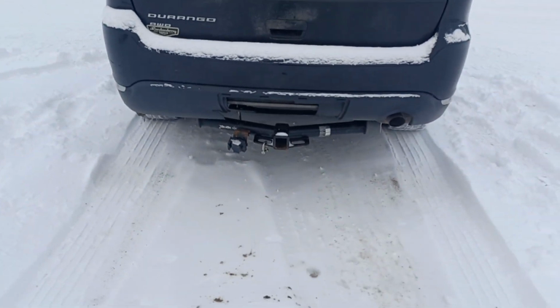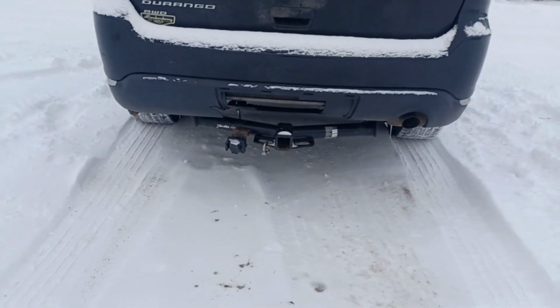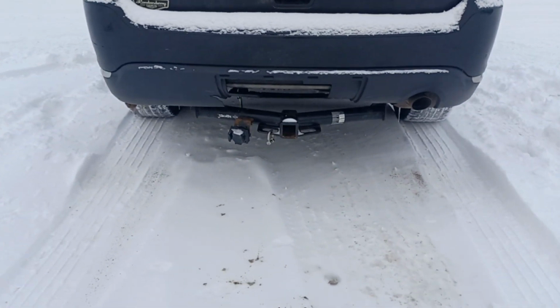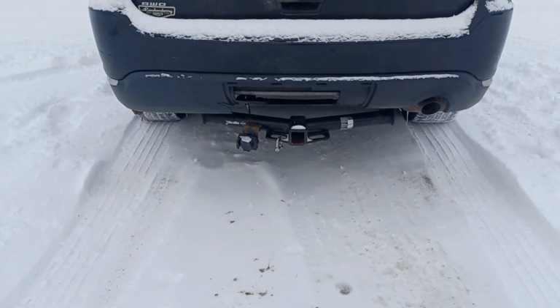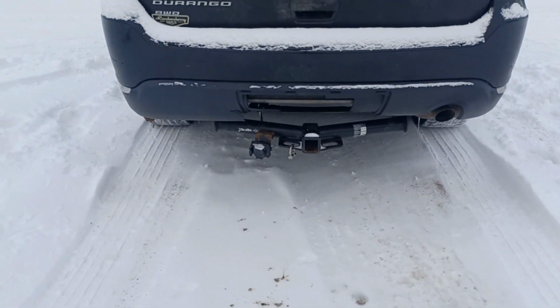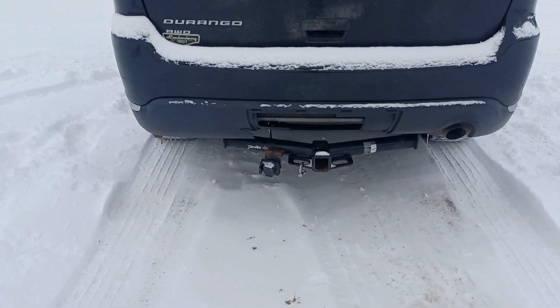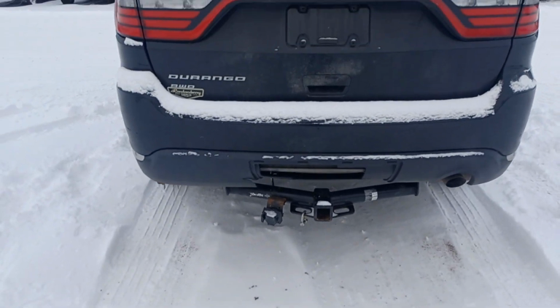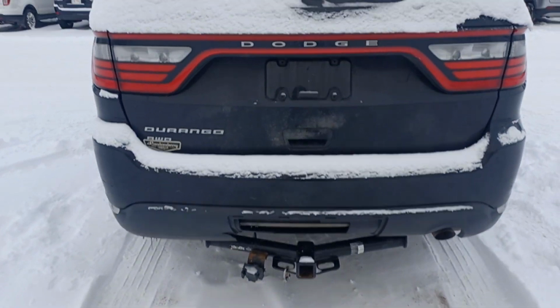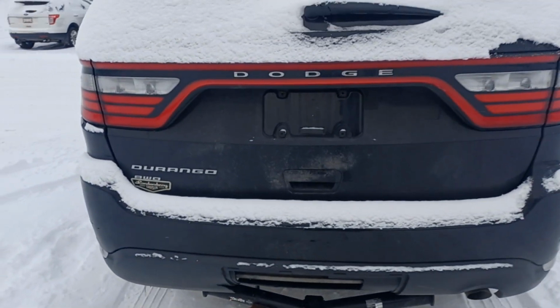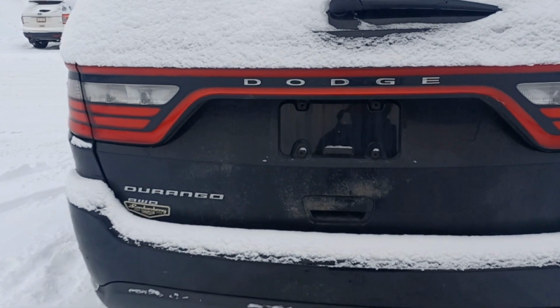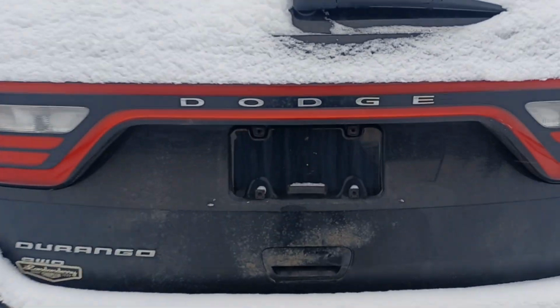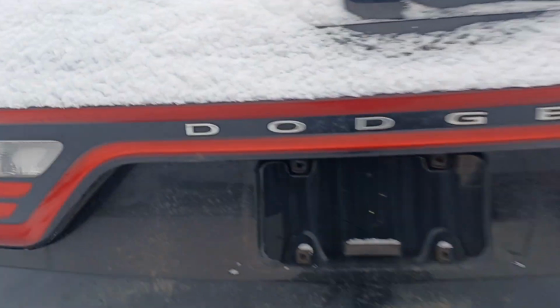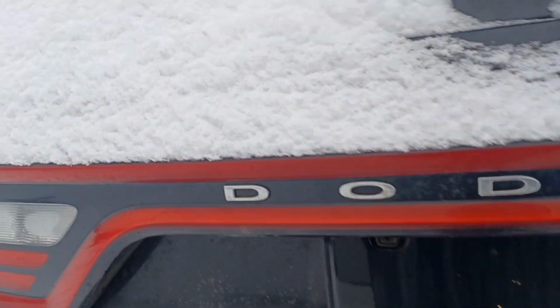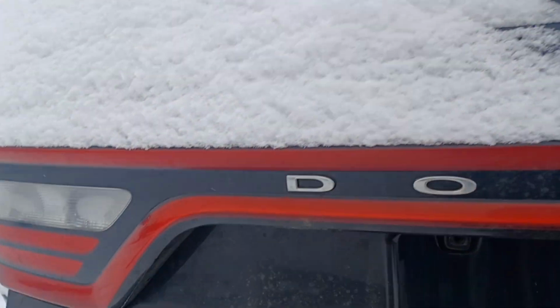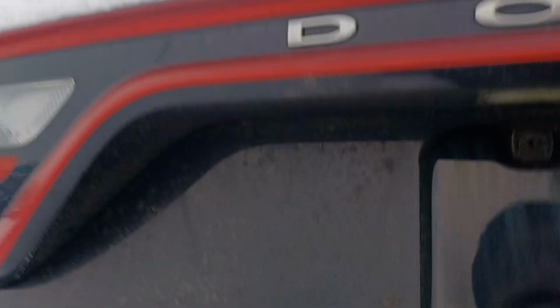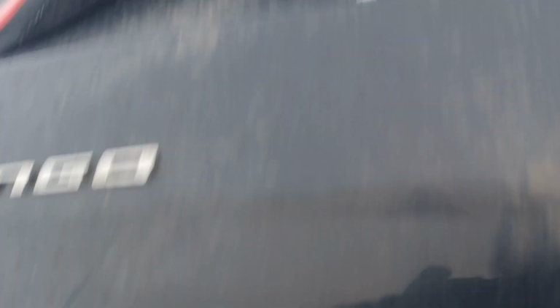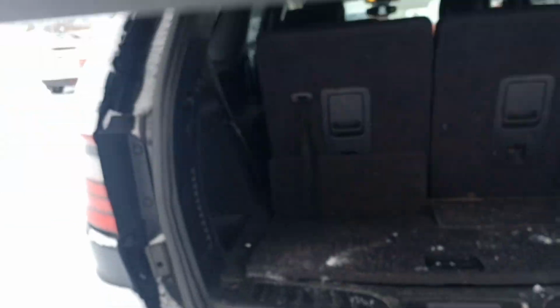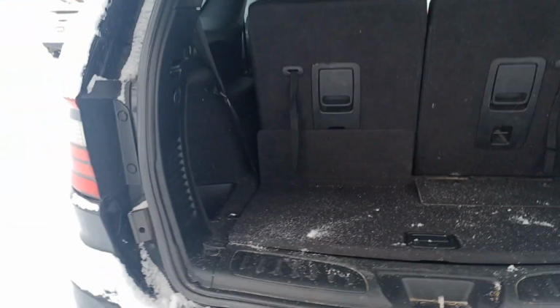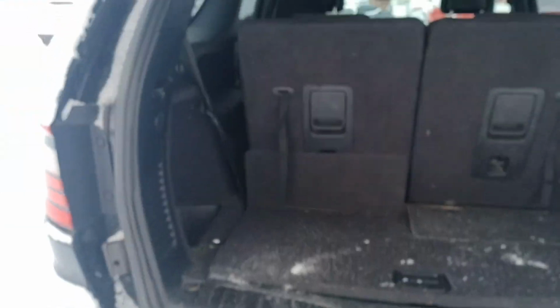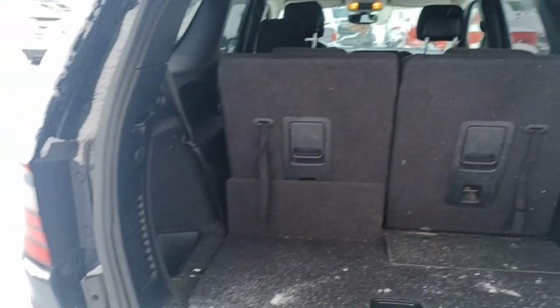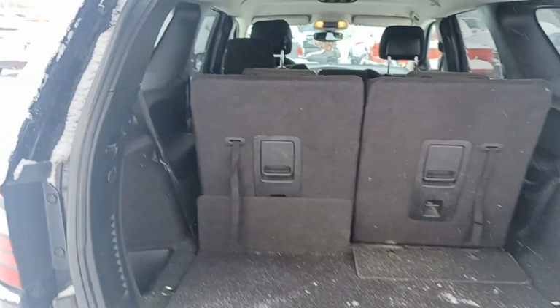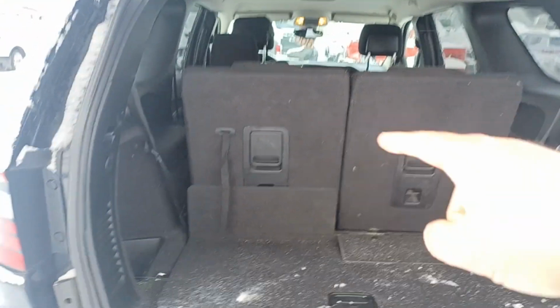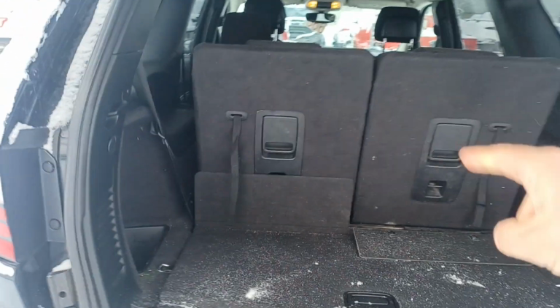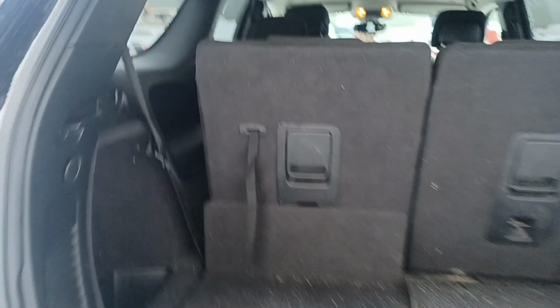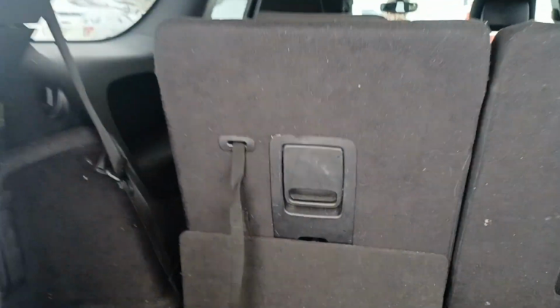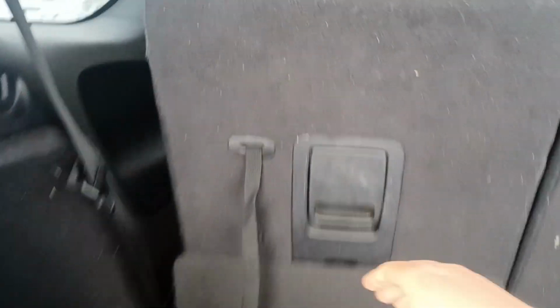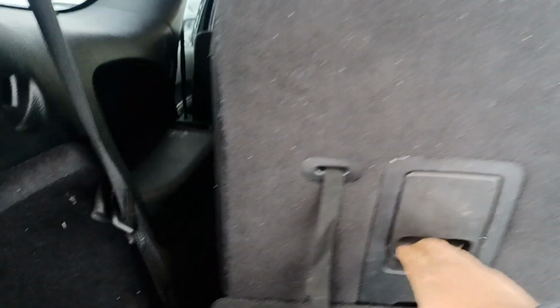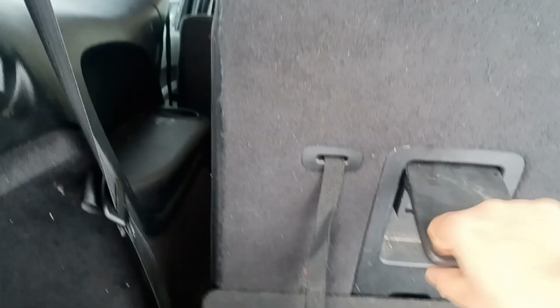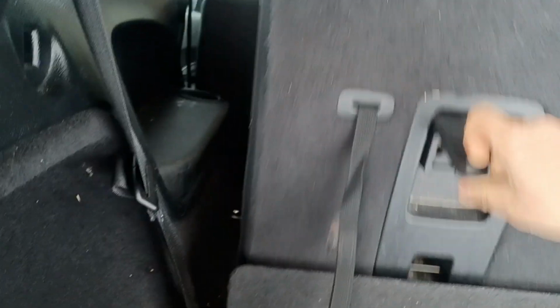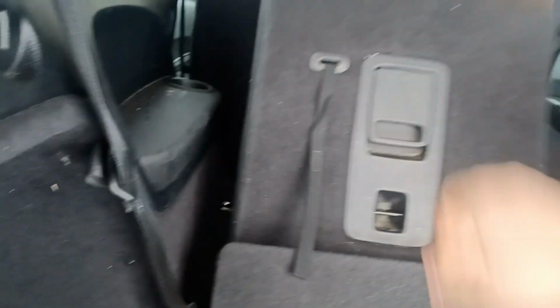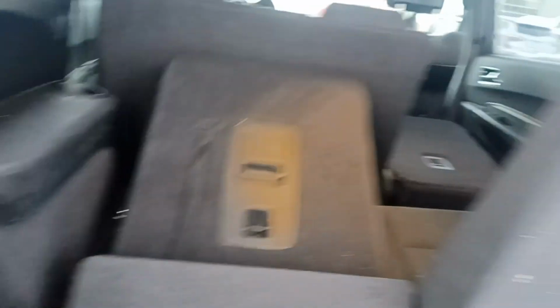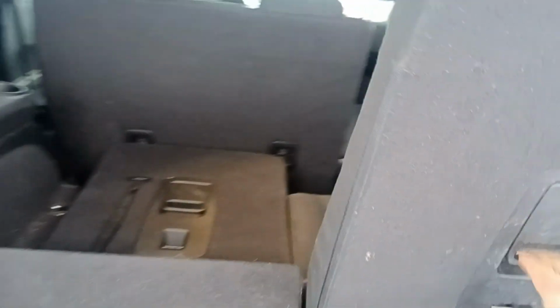There's a trailer hitch here, and it's all-wheel drive. Those are the third row seats — you can fold them down if you don't really want them.